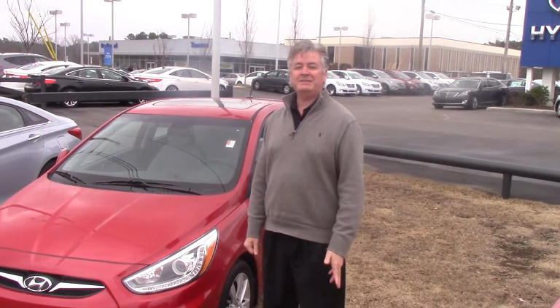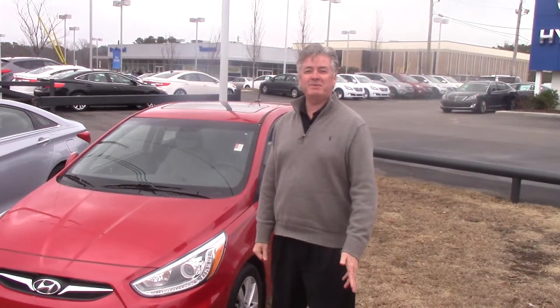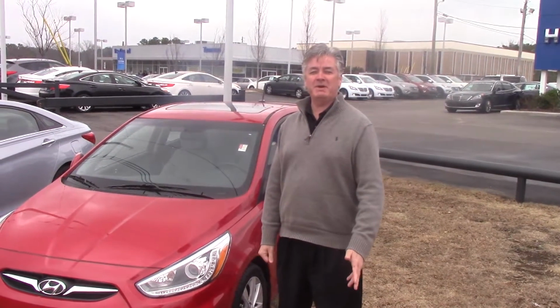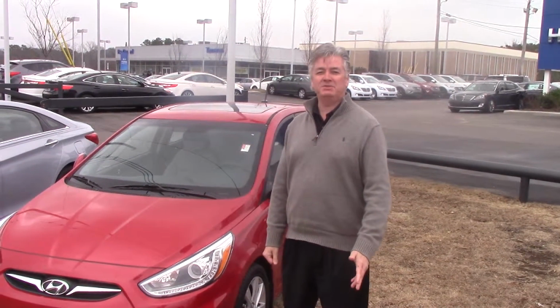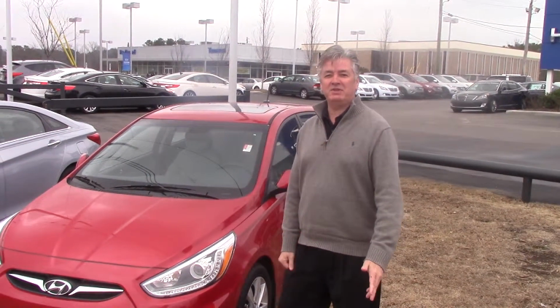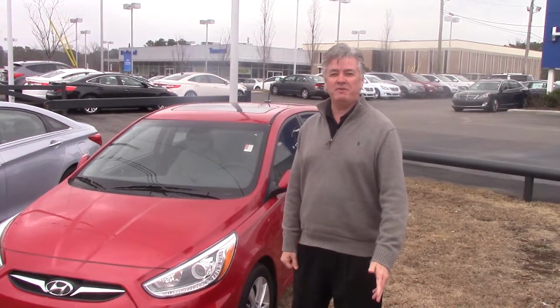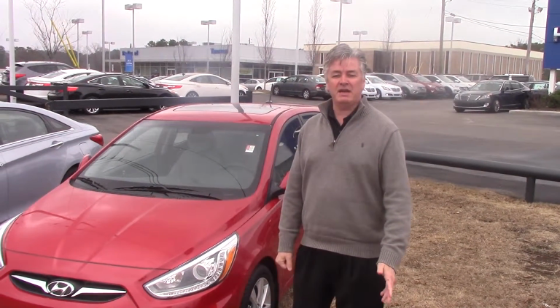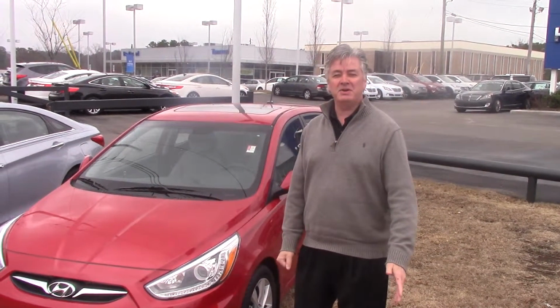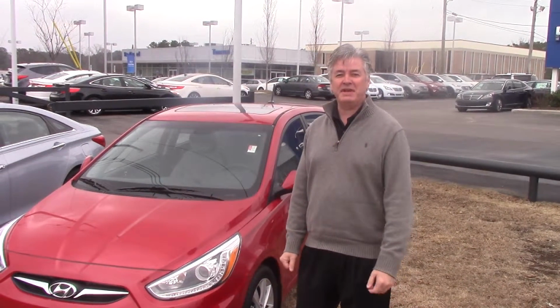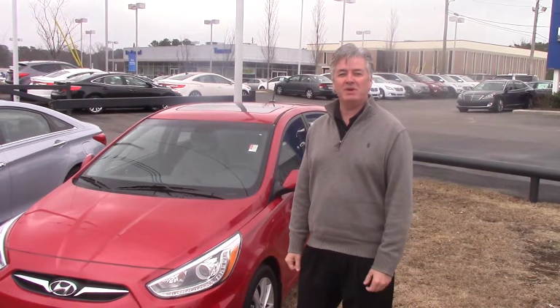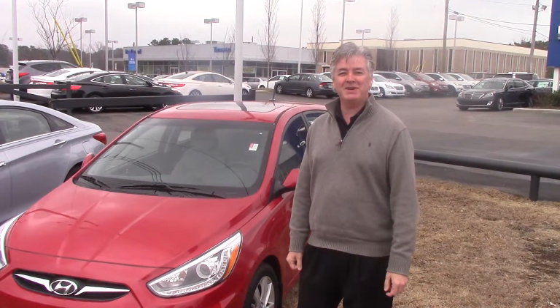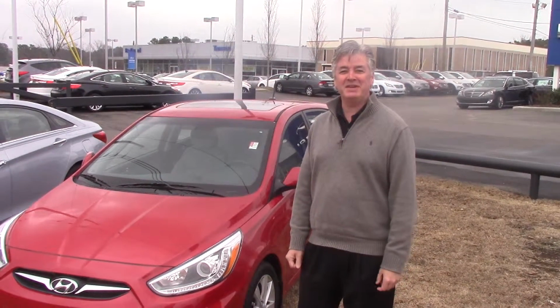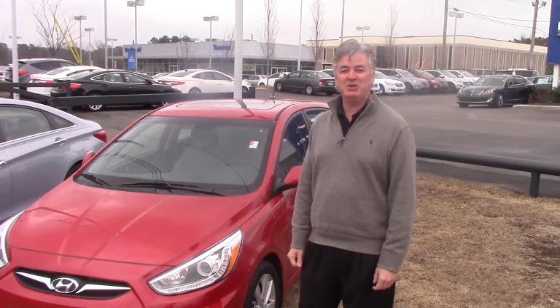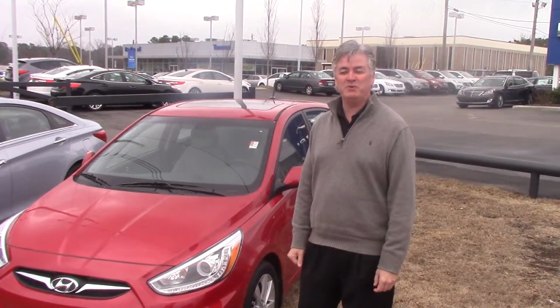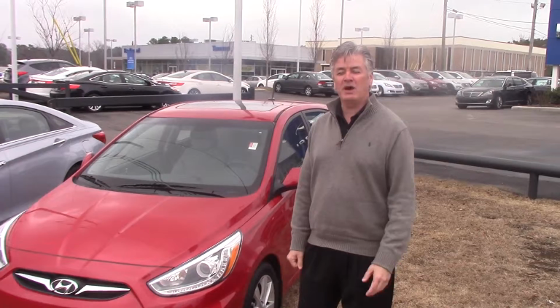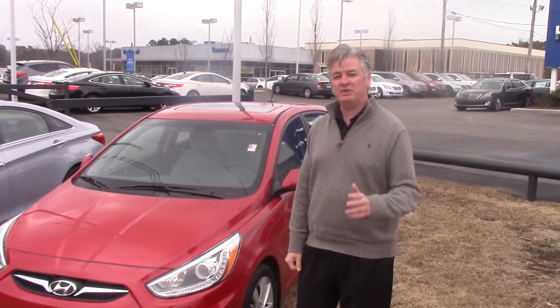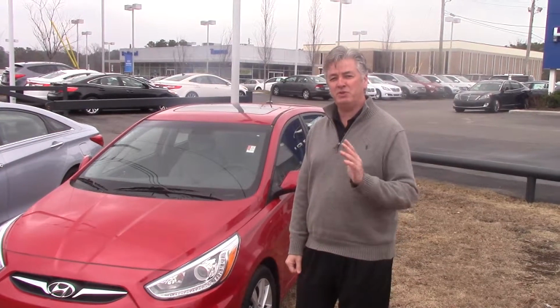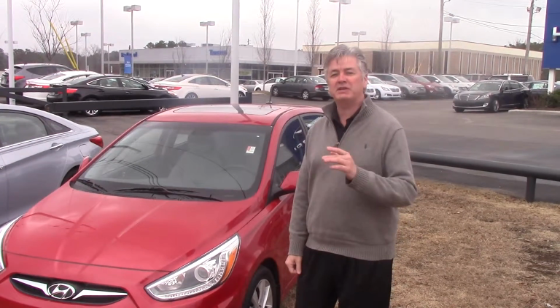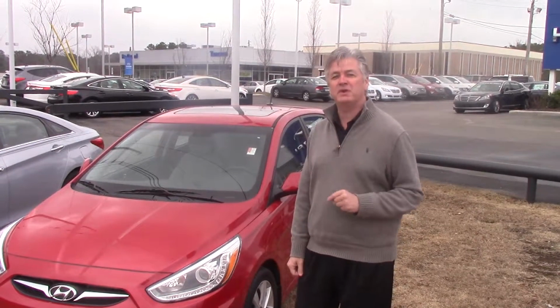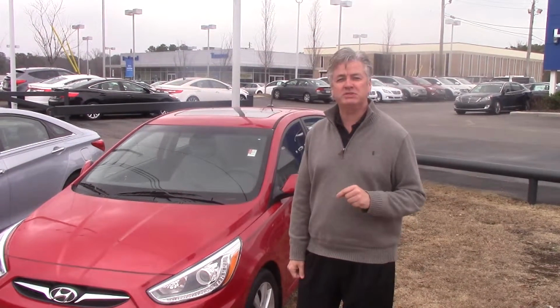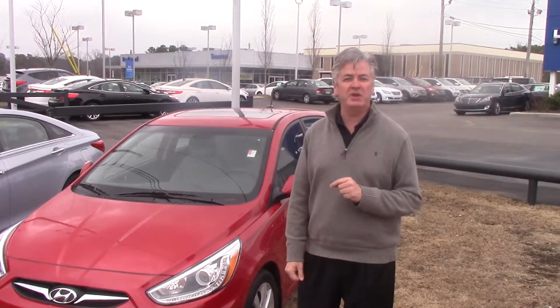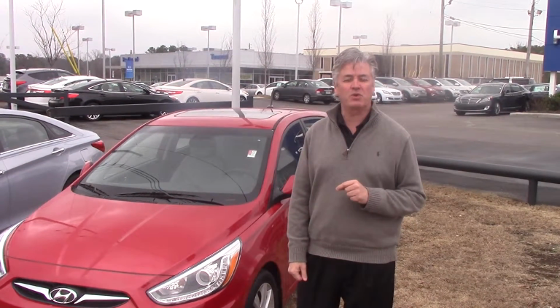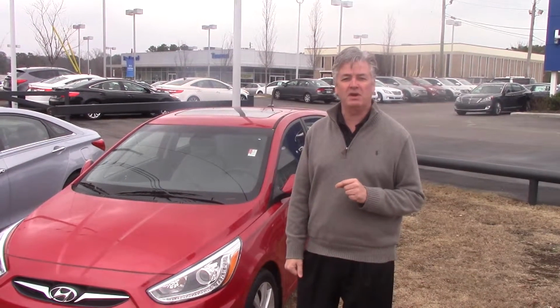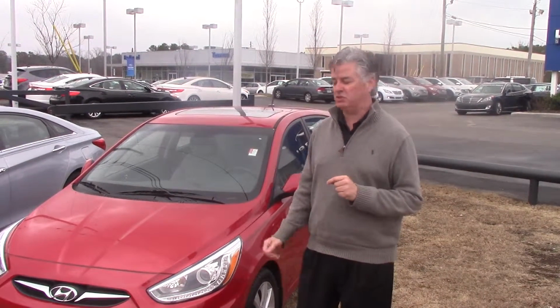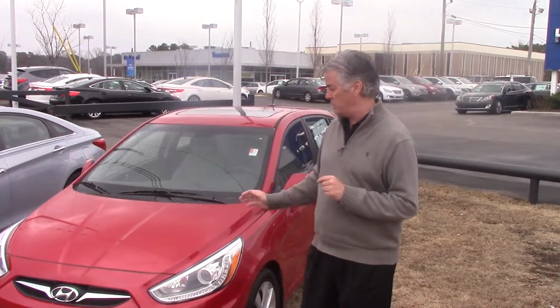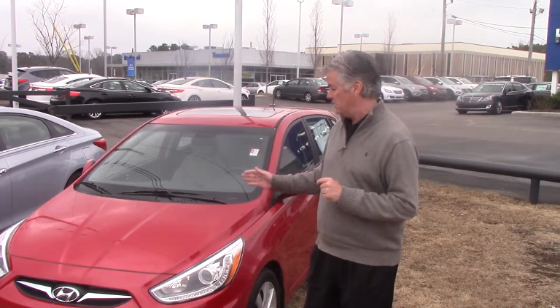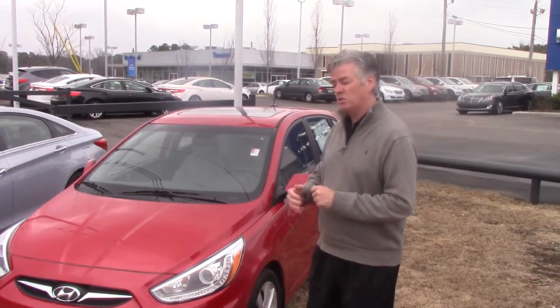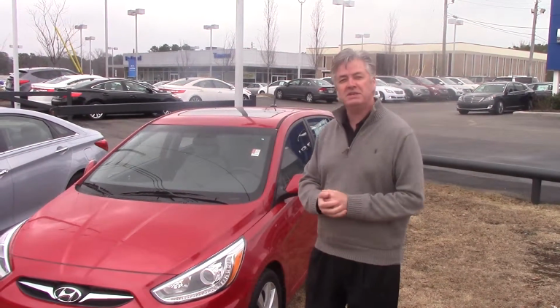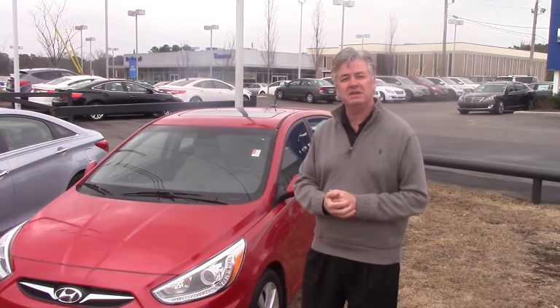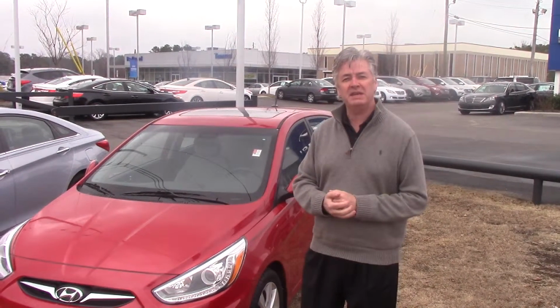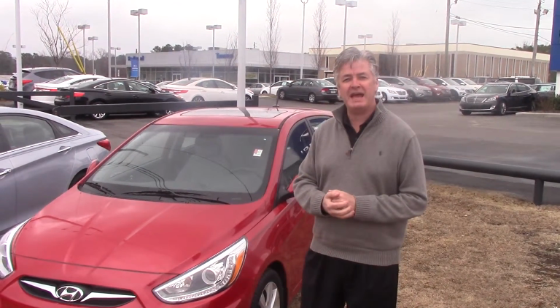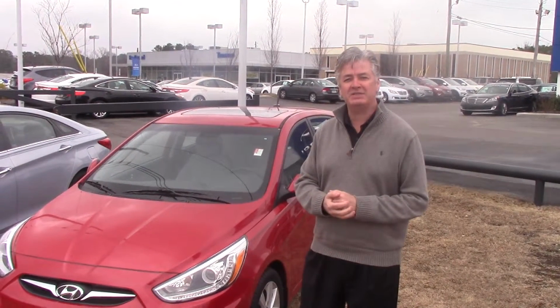Hi, Tabitha. My name is David Novak, and I'm here at Tameron Hyundai in Hoover. I want to tell you thanks very much for your inquiry on the 2014 Hyundai Accent.